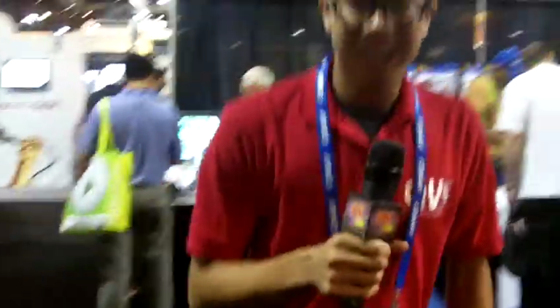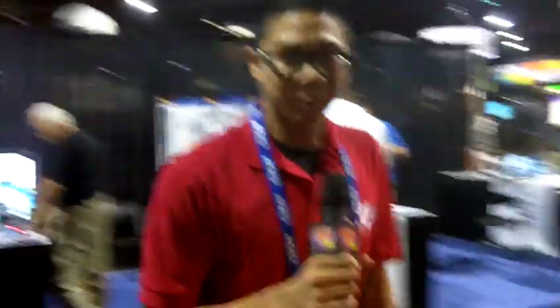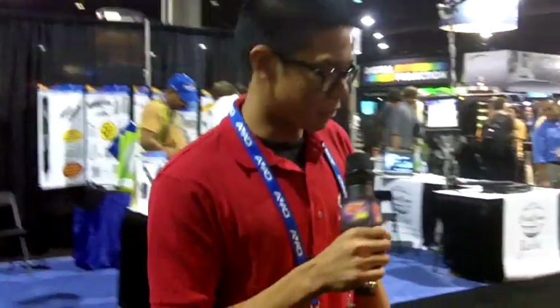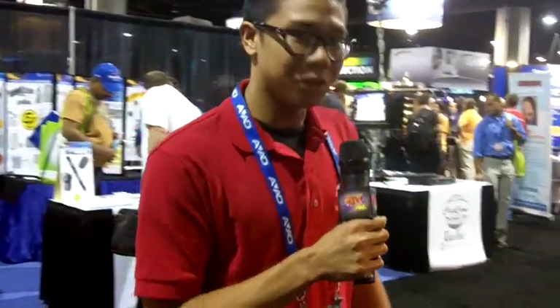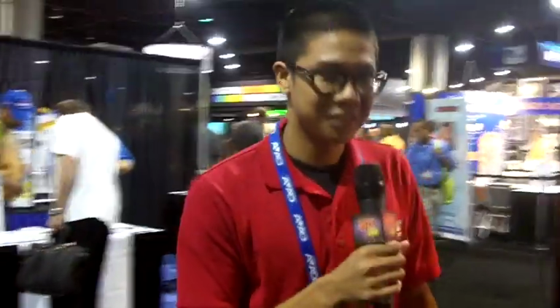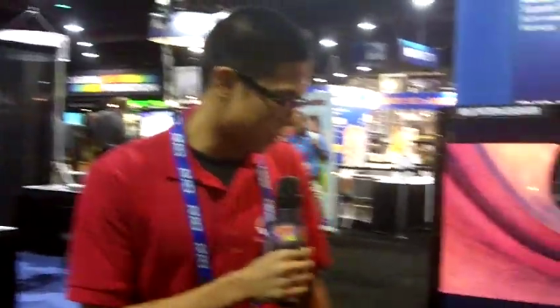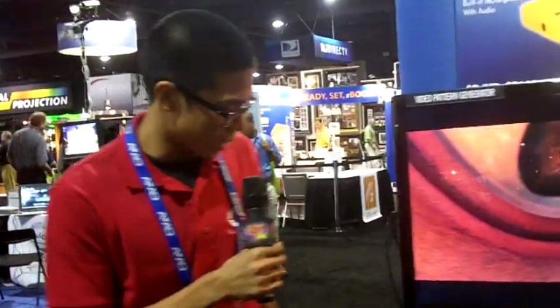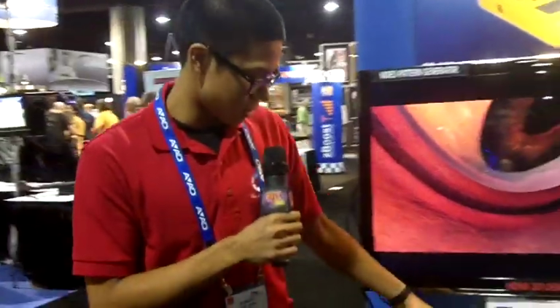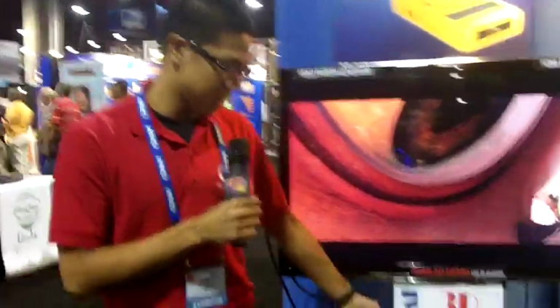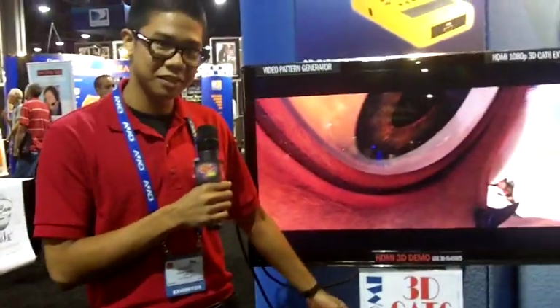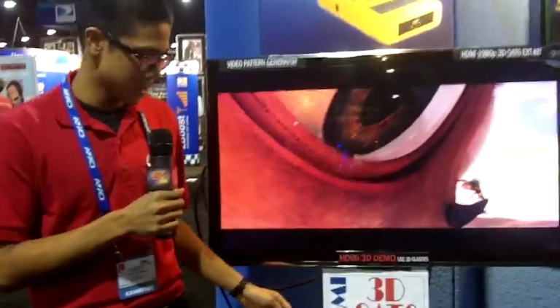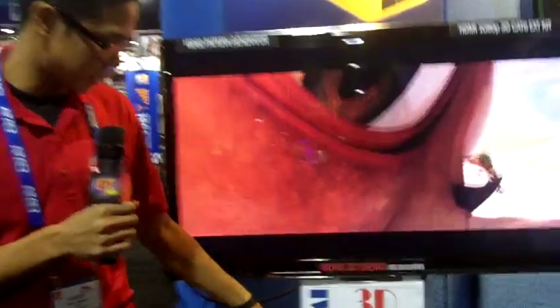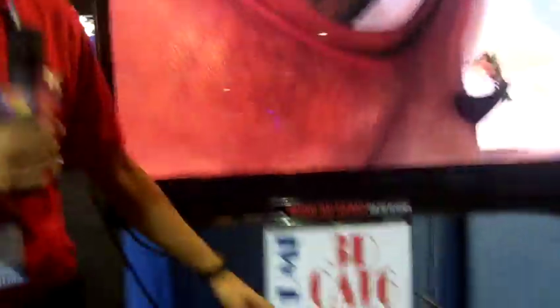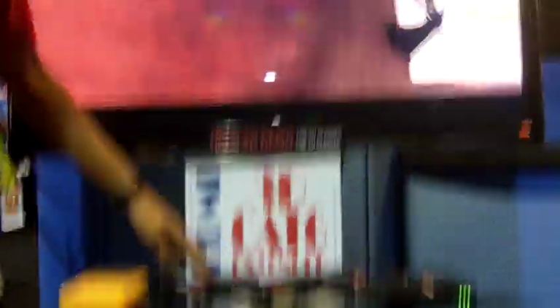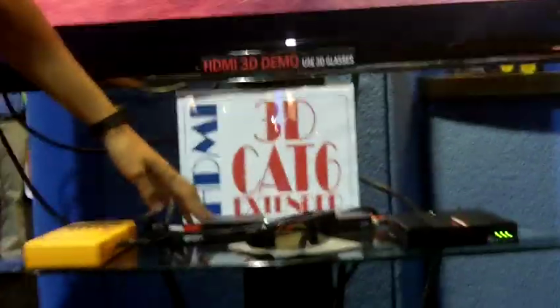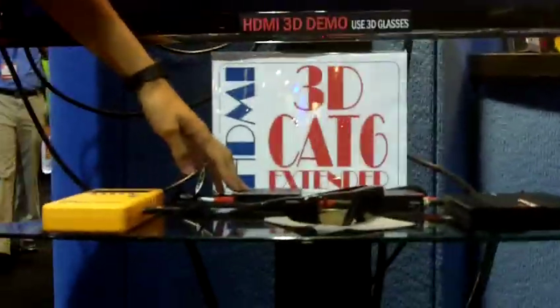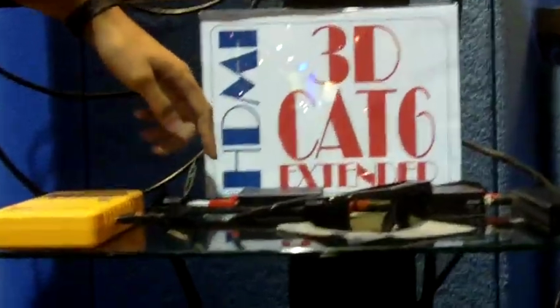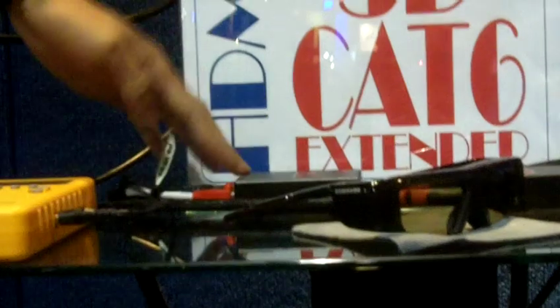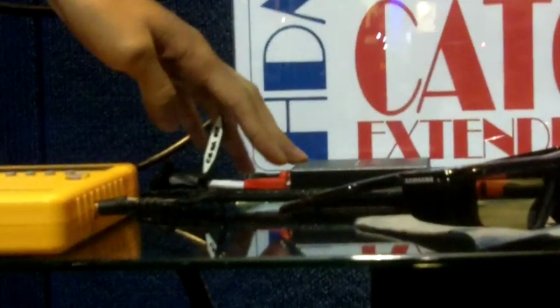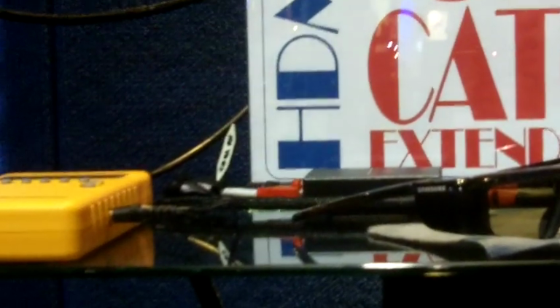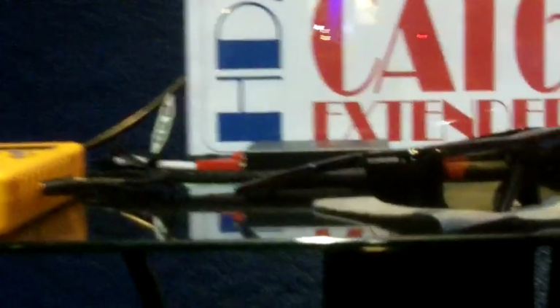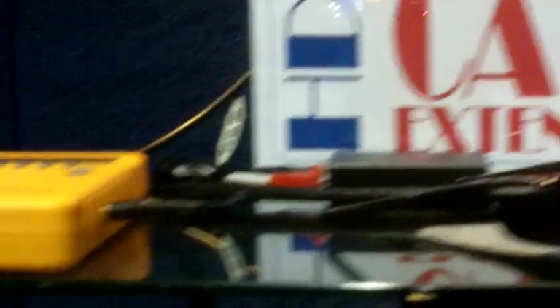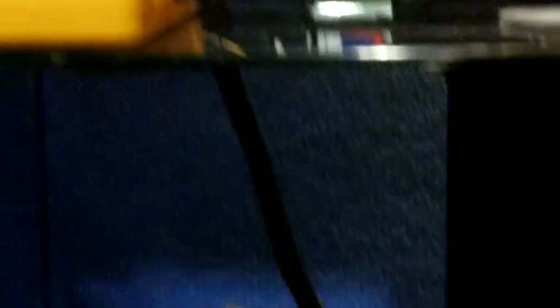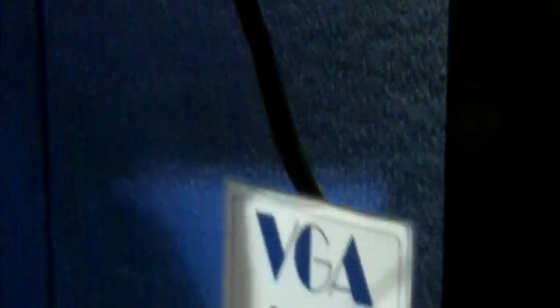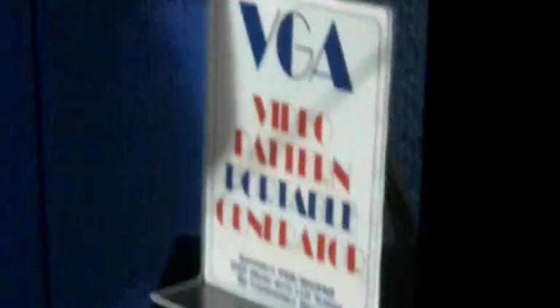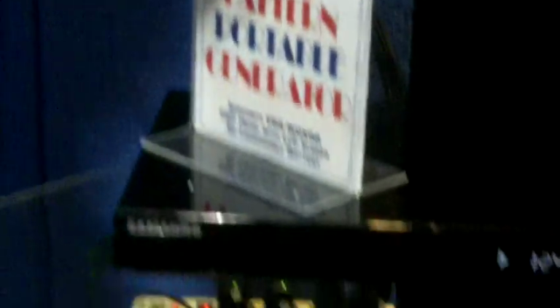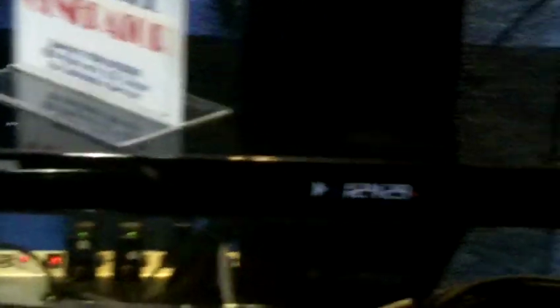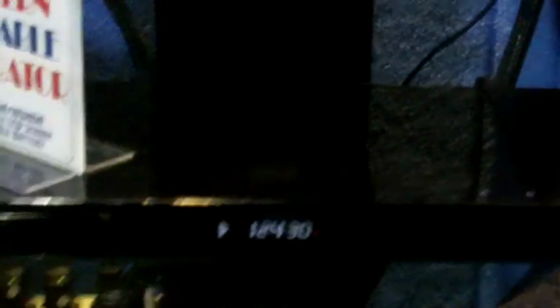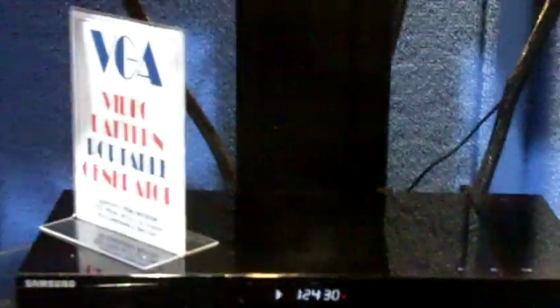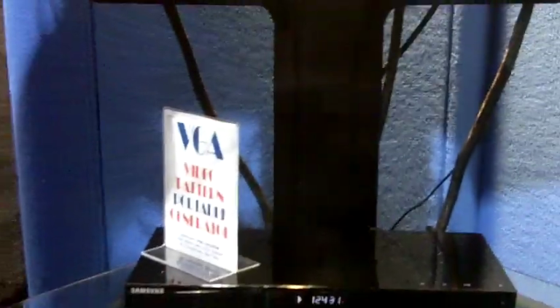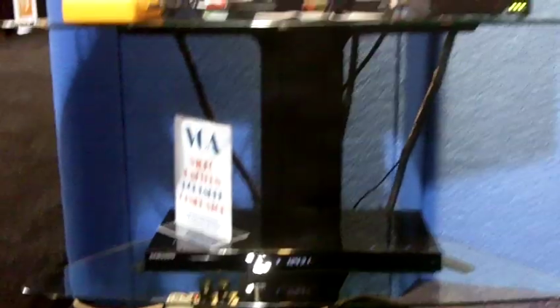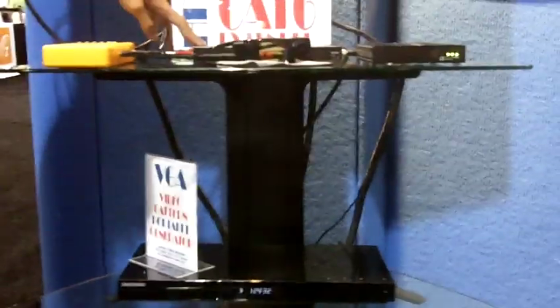Hi, my name is Bert. I'm from QVS, and over here we have our 3D Cat 6 Extender. It's HDMI over Cat 6. We have a transmitter unit, so pretty much the source, which is our Samsung 3D Blu-ray, going straight over to our HDMI Cat 6 Extender transmitter.